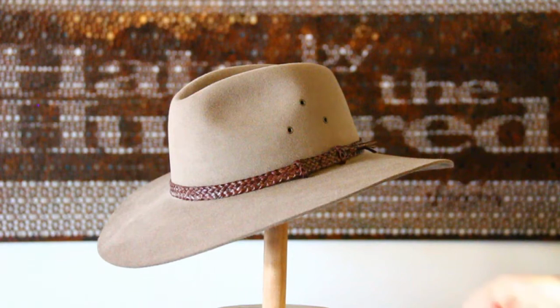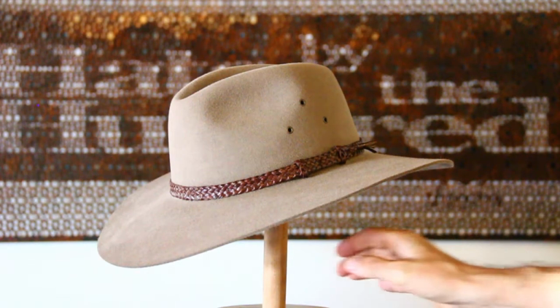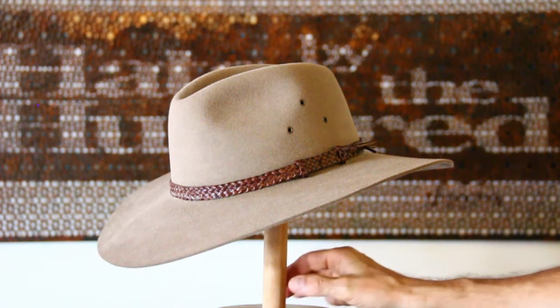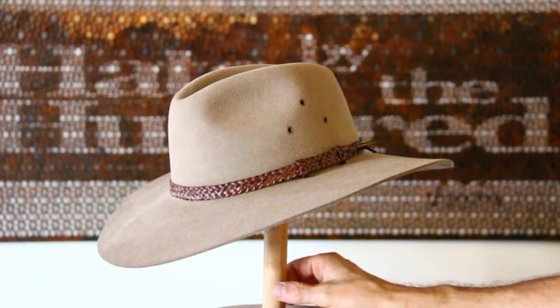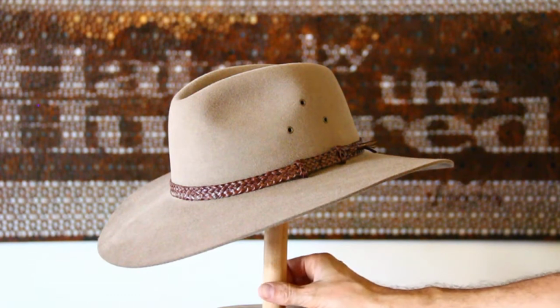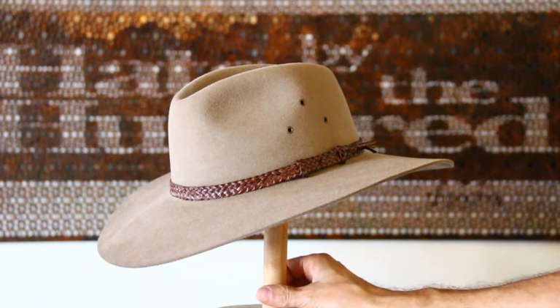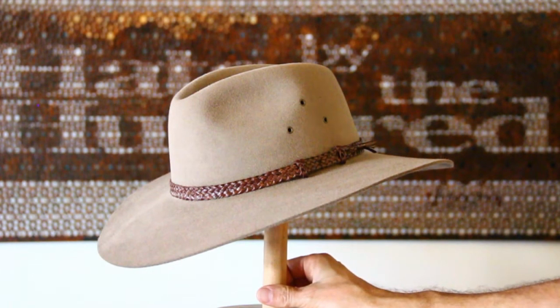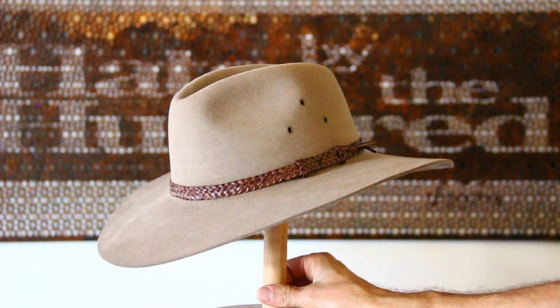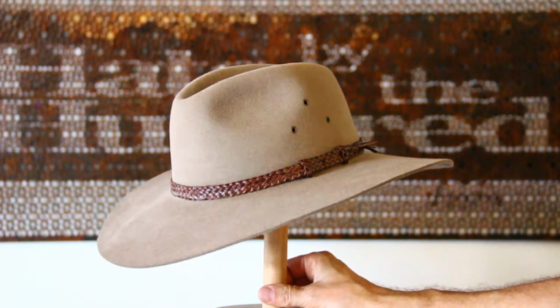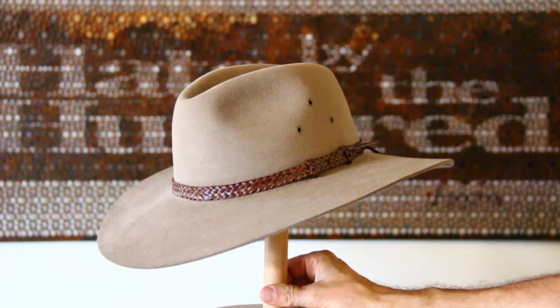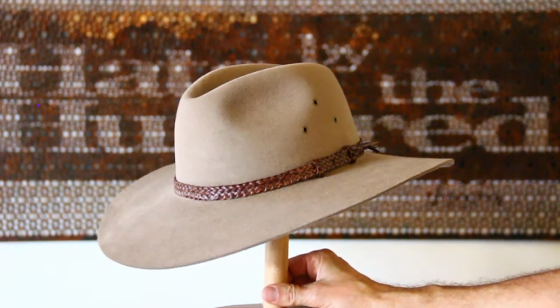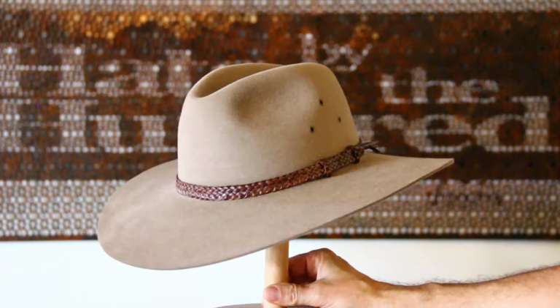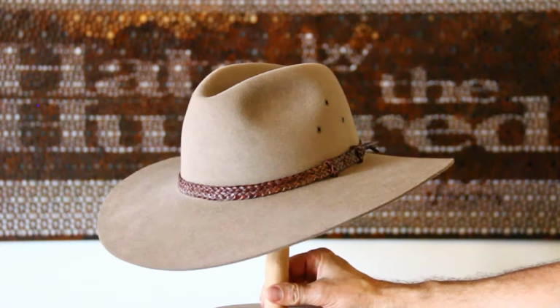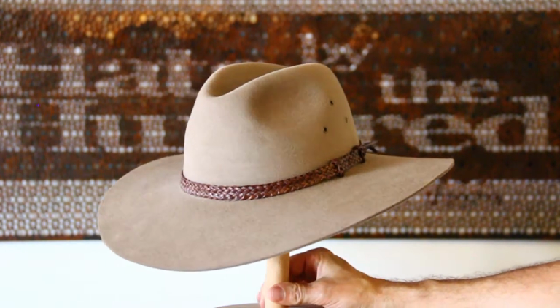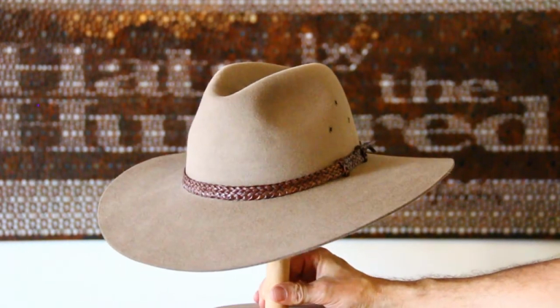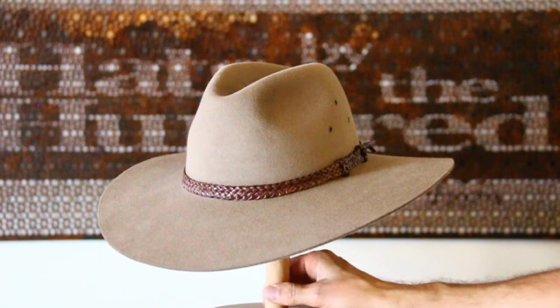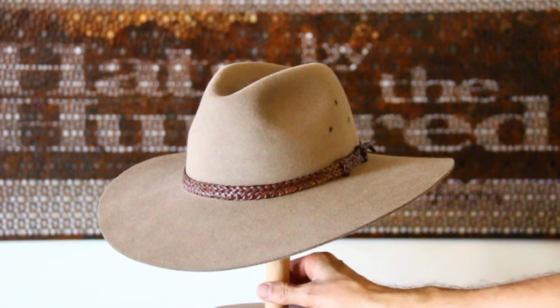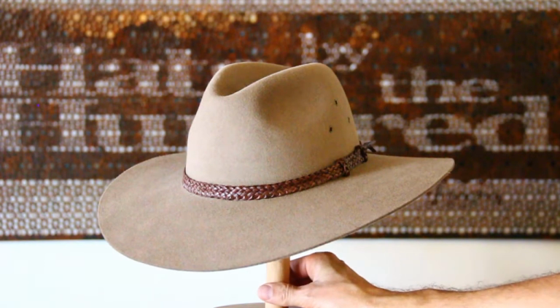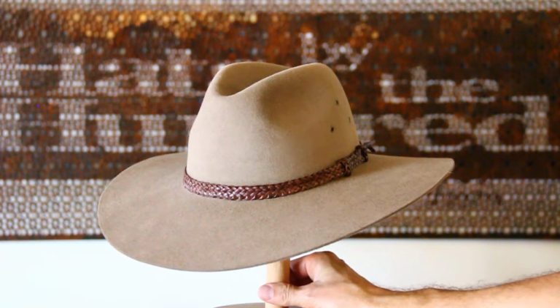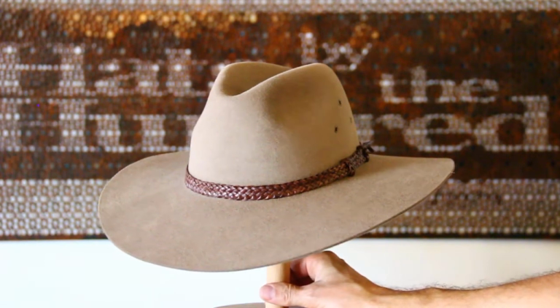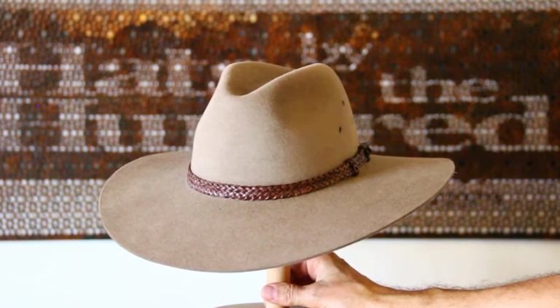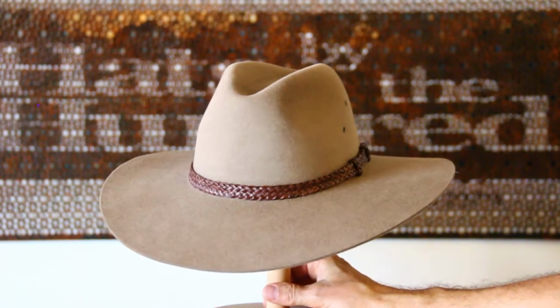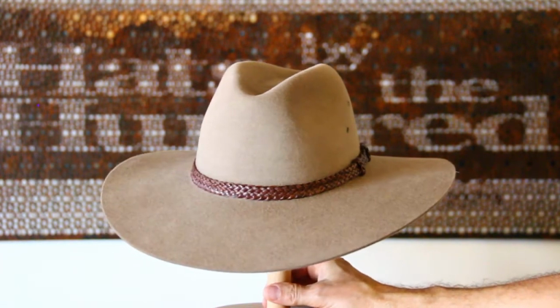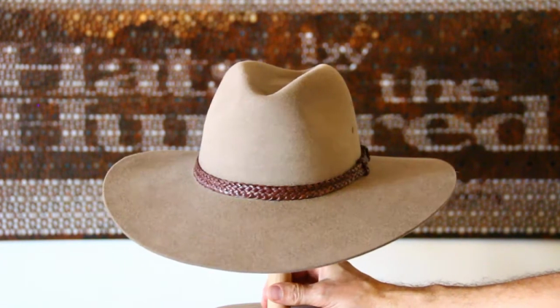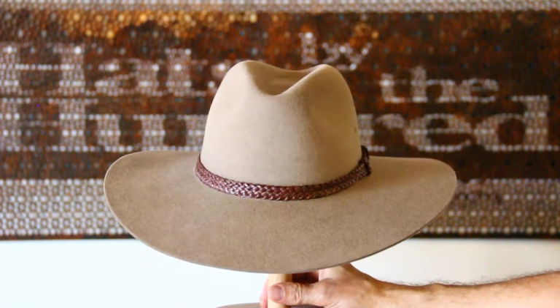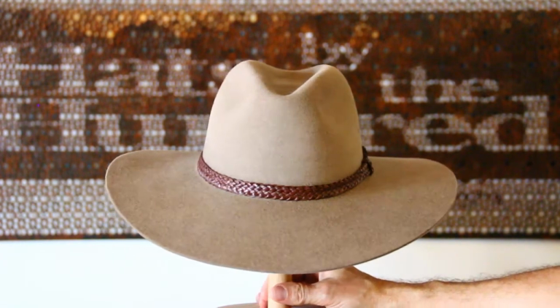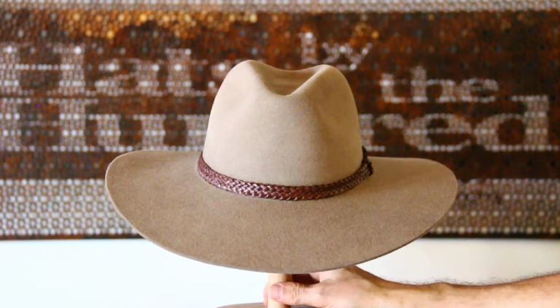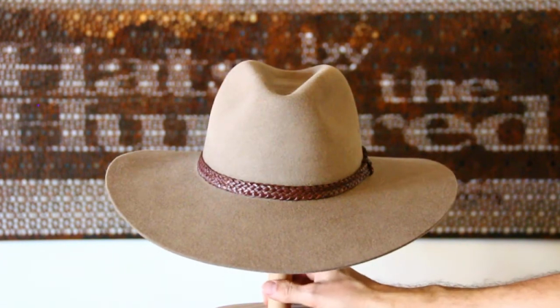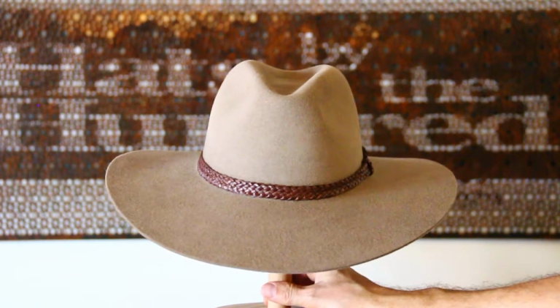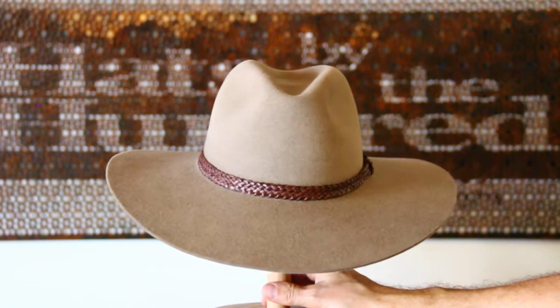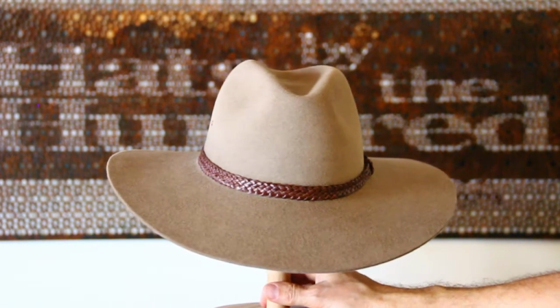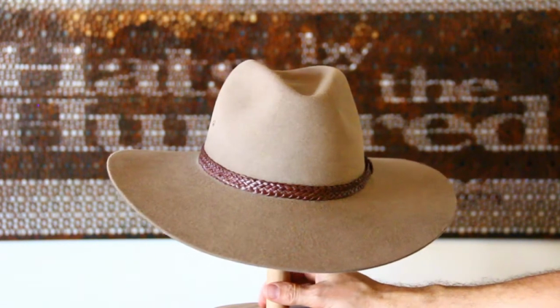G'day and welcome. Today we're looking at the Akubra Riverina. This is a new color for Akubra, brought in just this year — it is the brand color.